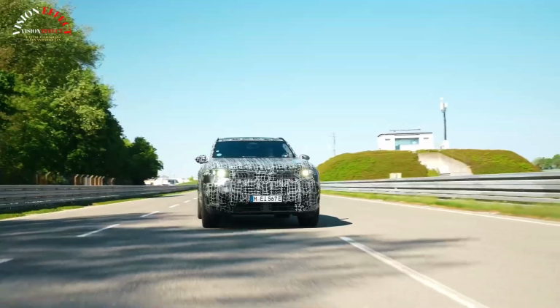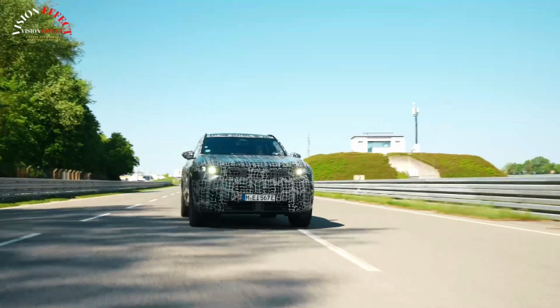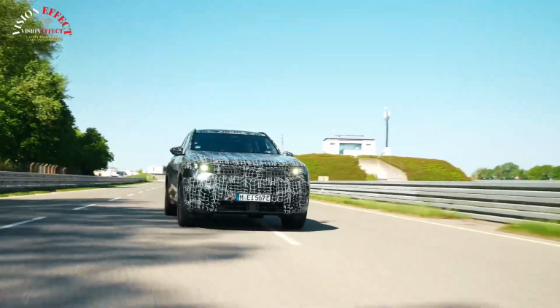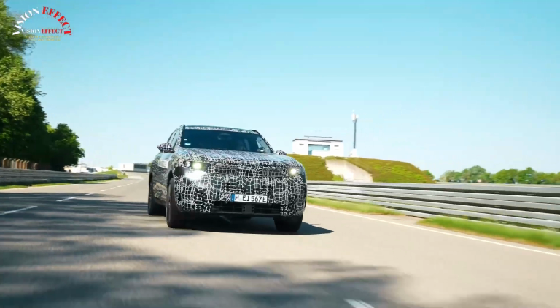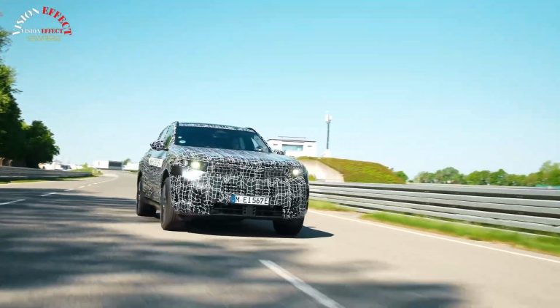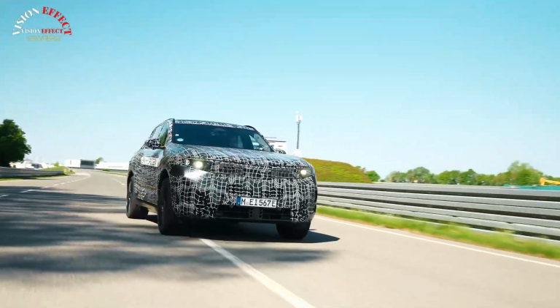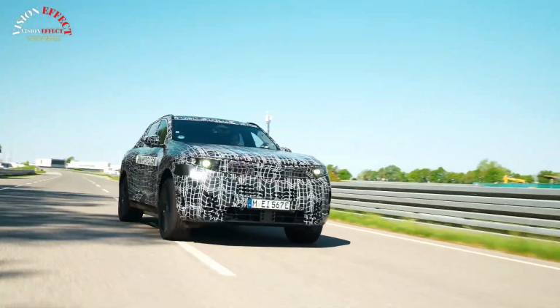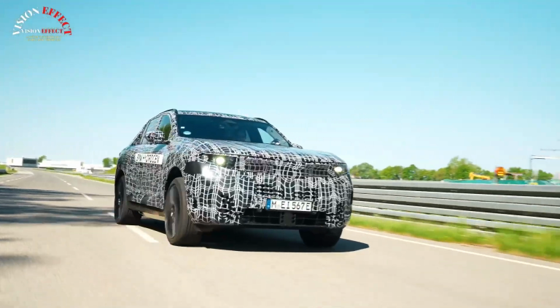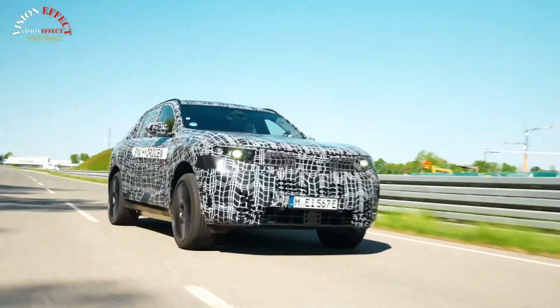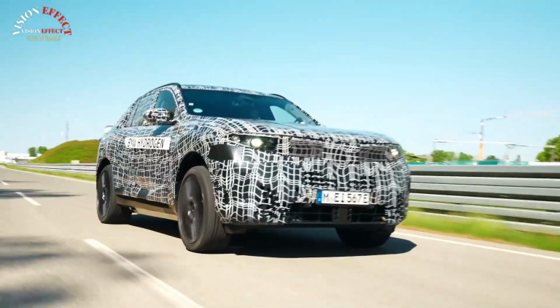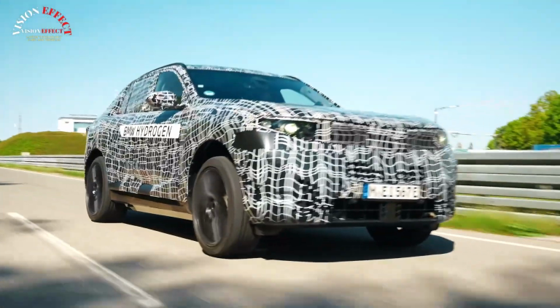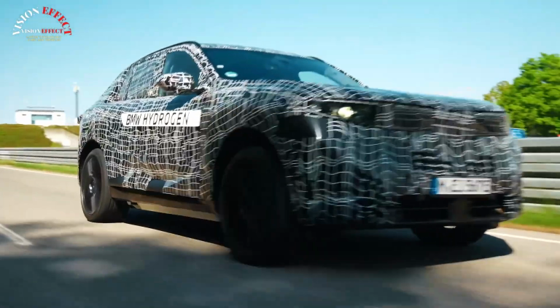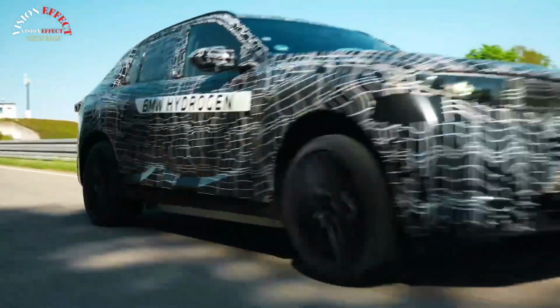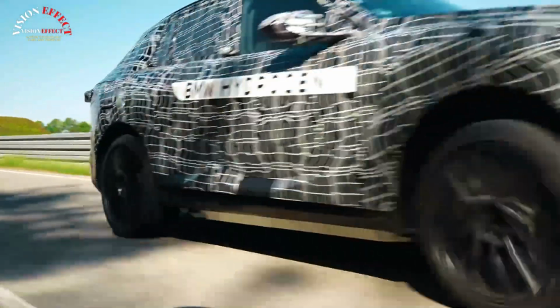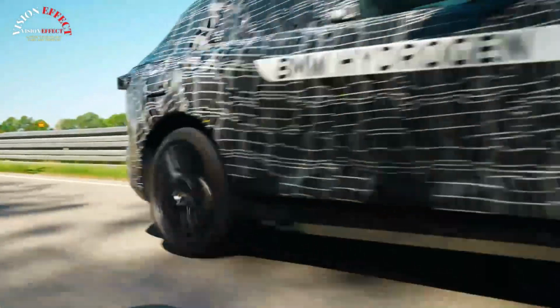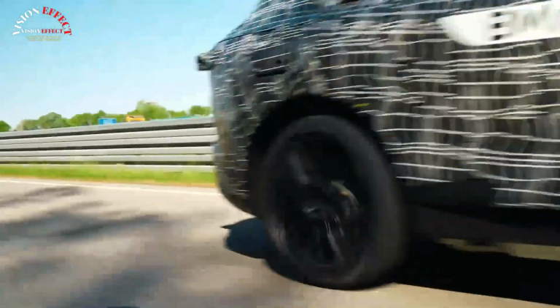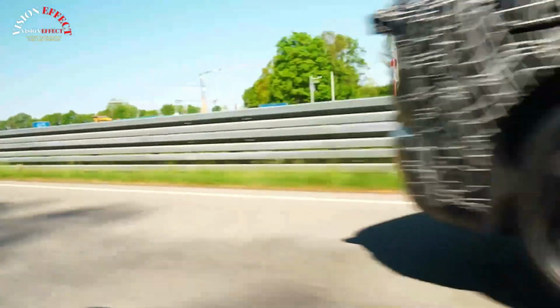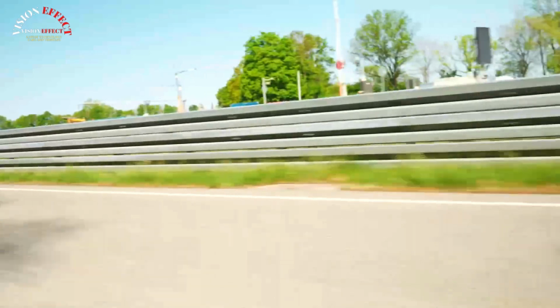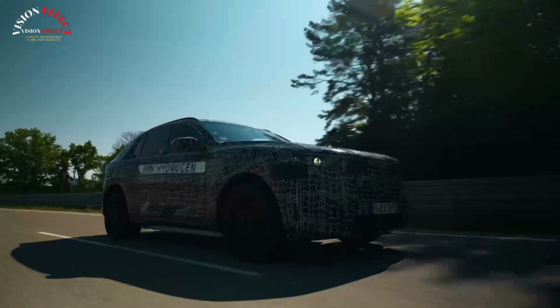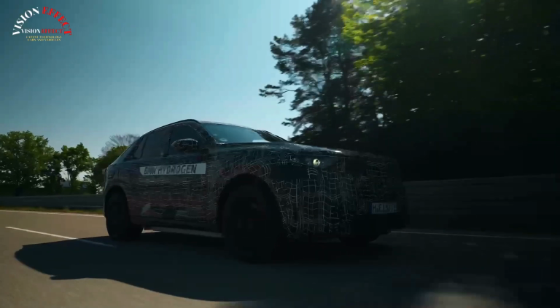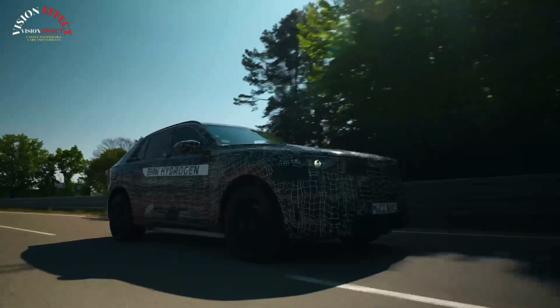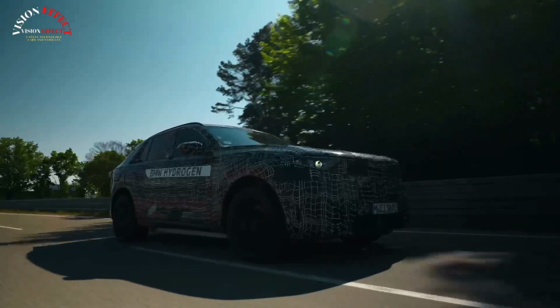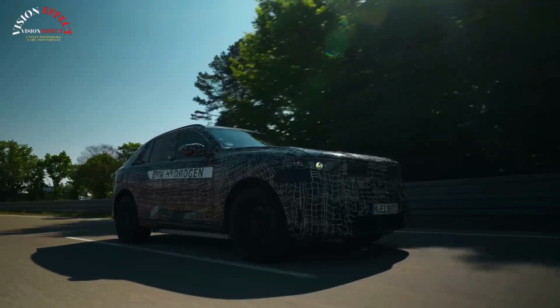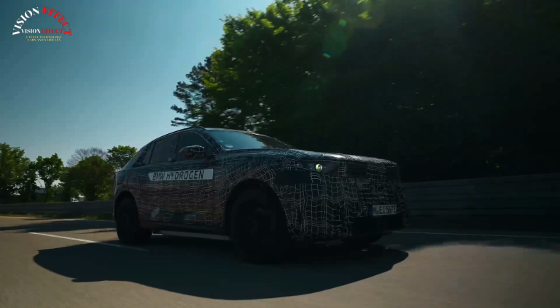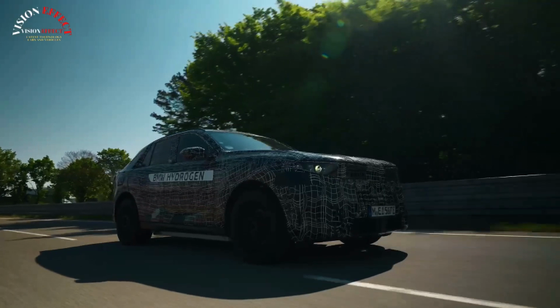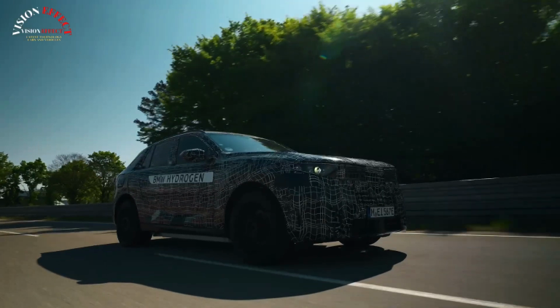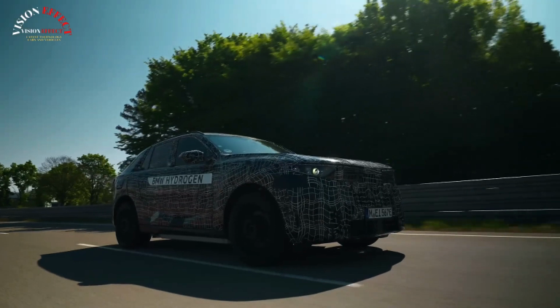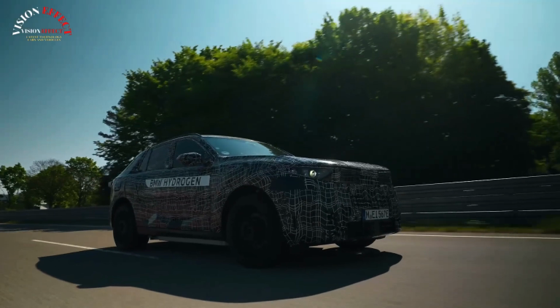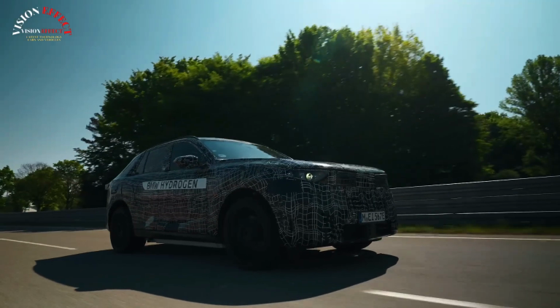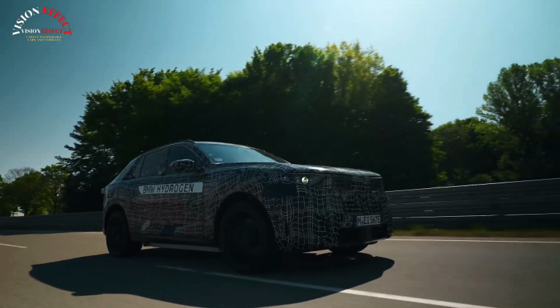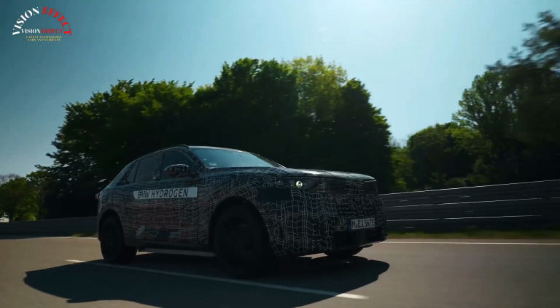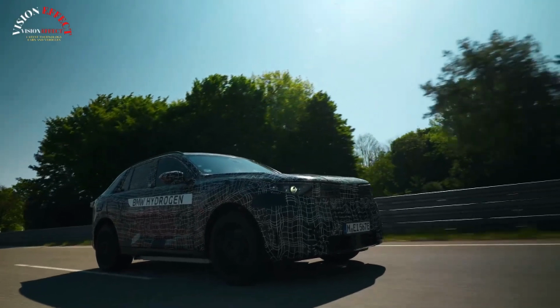Found at the rear of this prototype are provisional taillights, but we expect the production model to include new LEDs, likely similar in design to those found on the all-new X3.